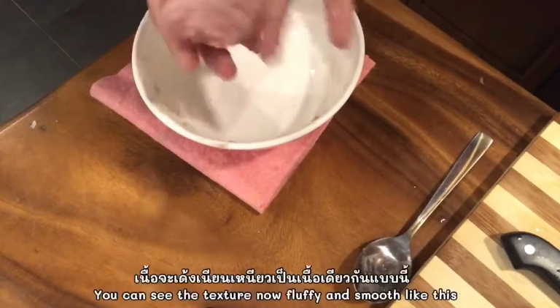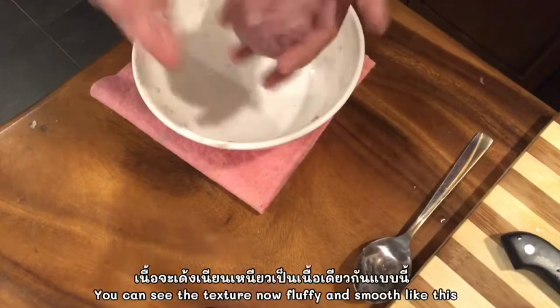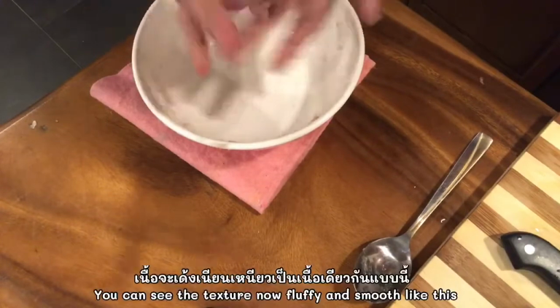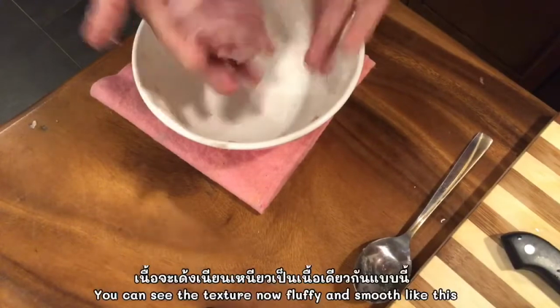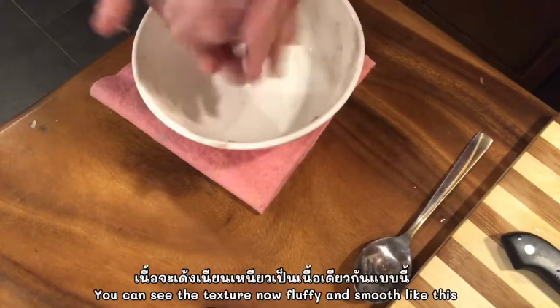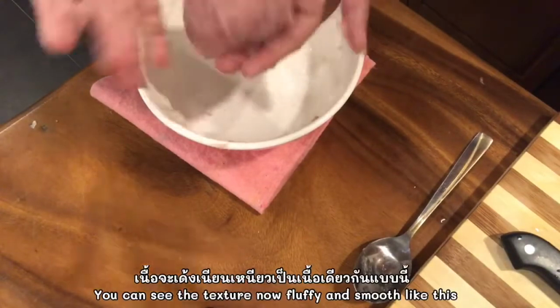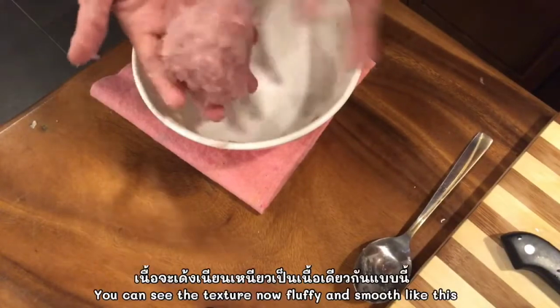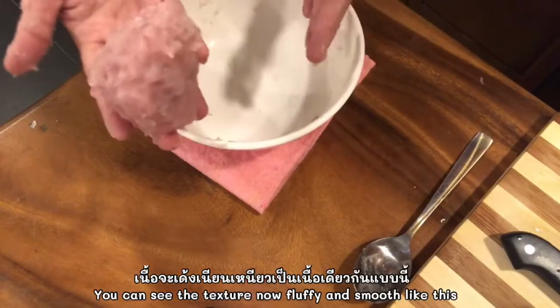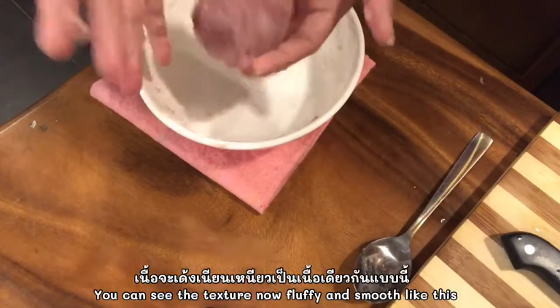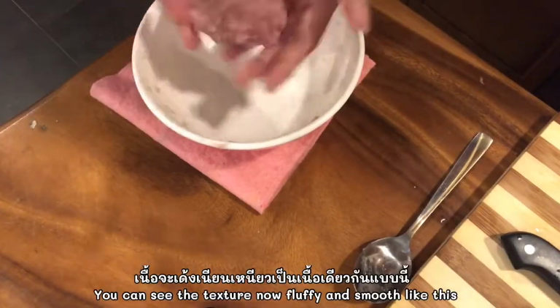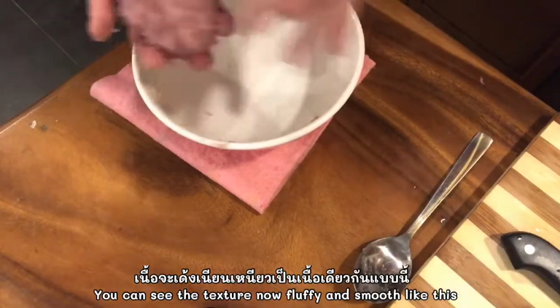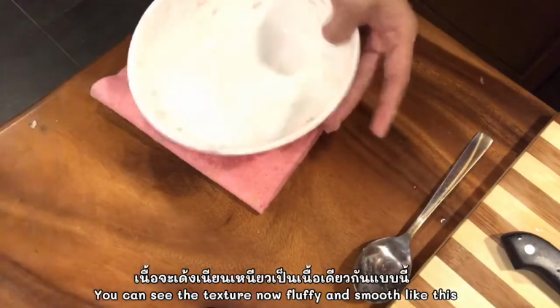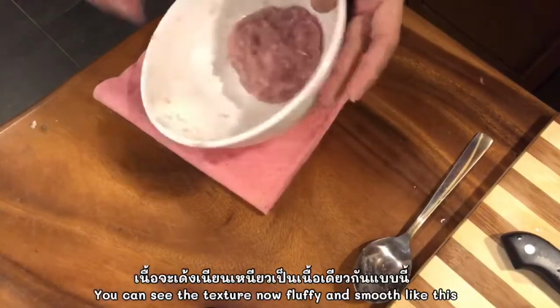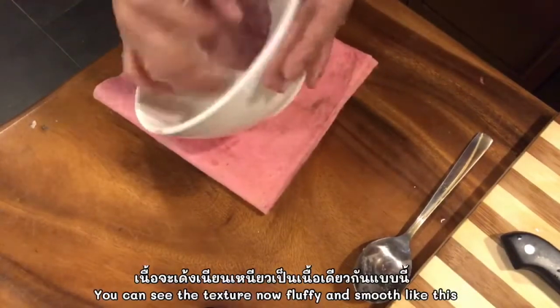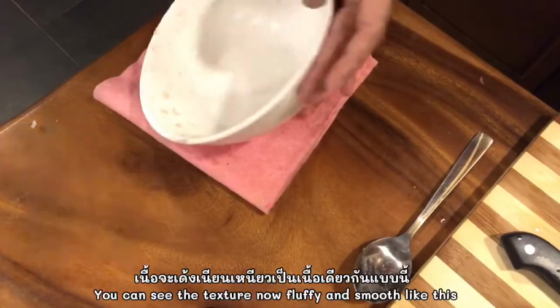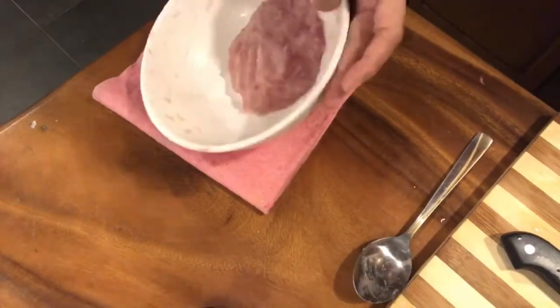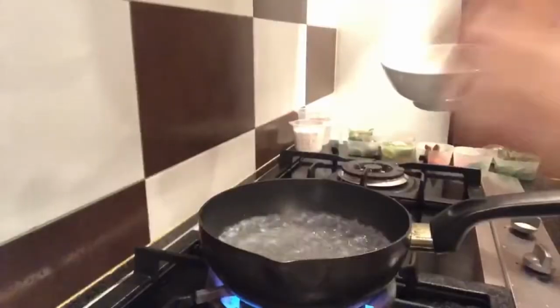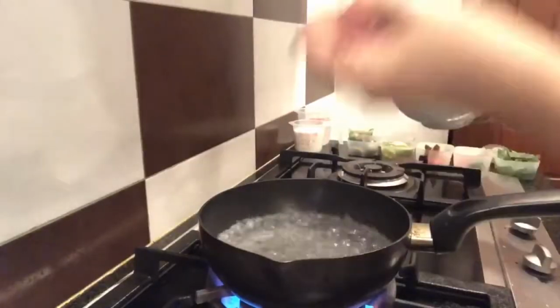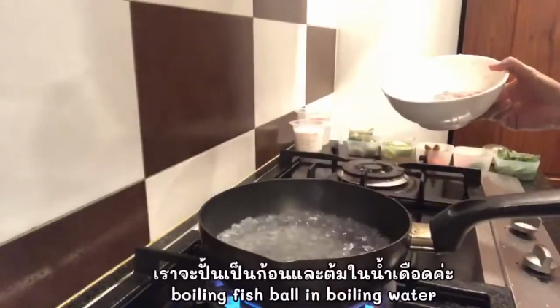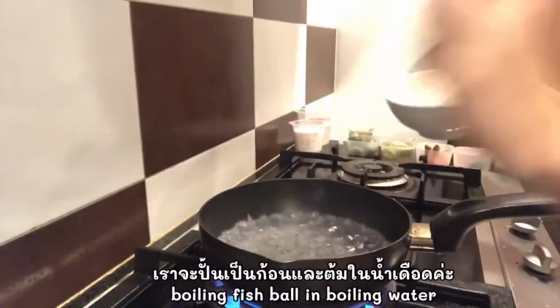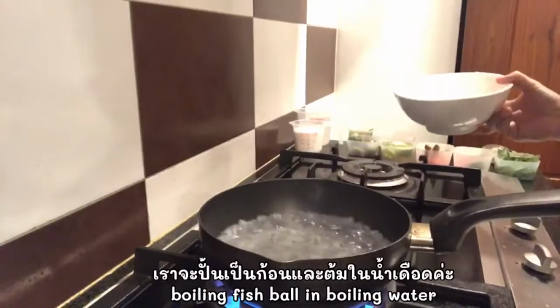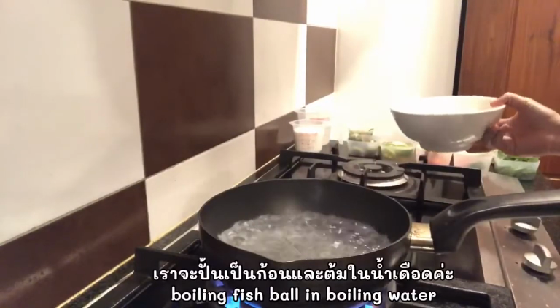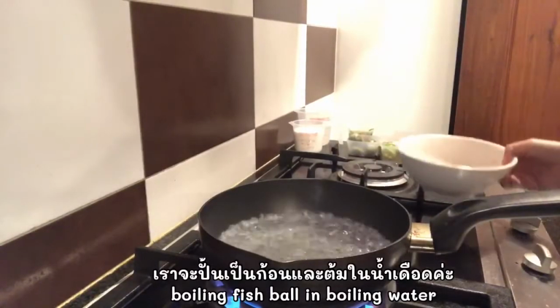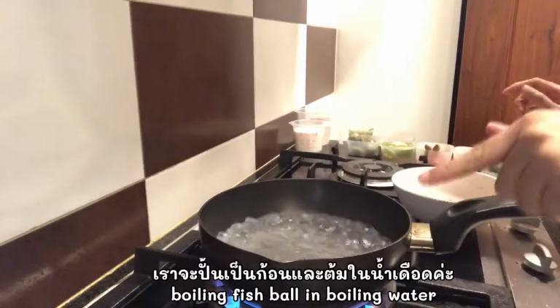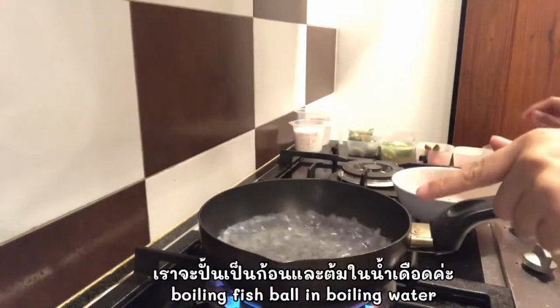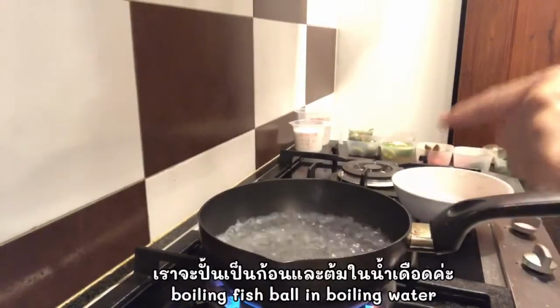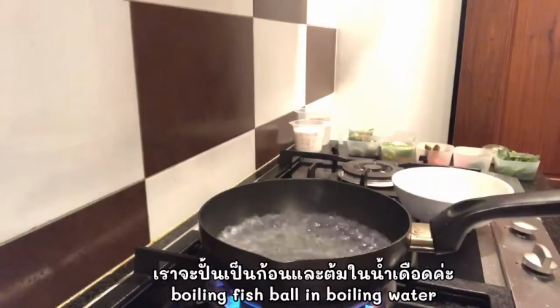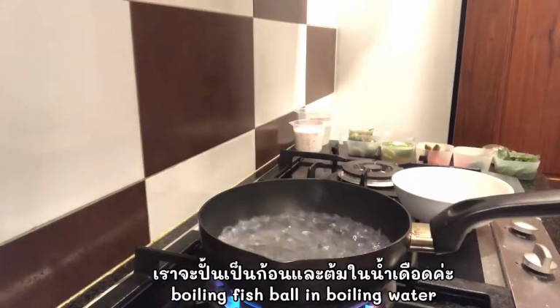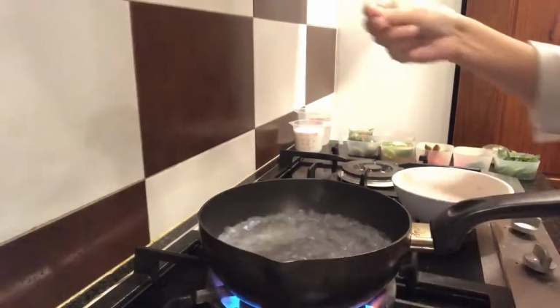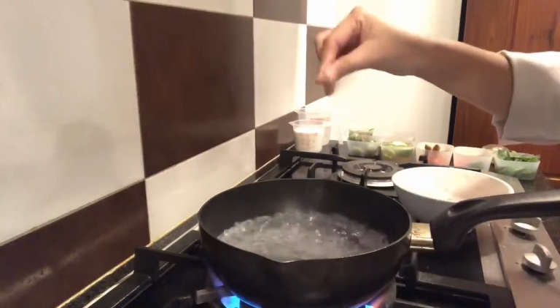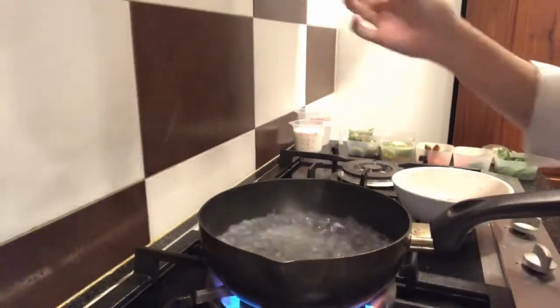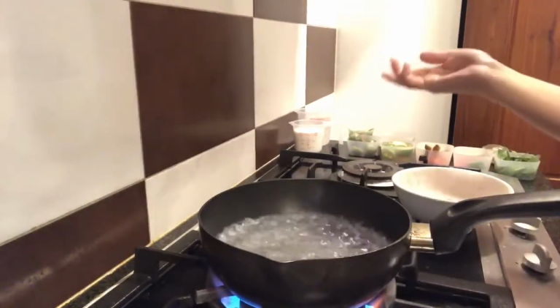You can see — until now we can make it like a ball. So now it's ready. We're gonna make a ball, boiling with hot water. My water is ready. I've got to add some pinch of salt.